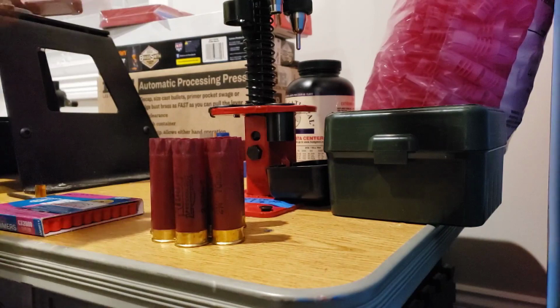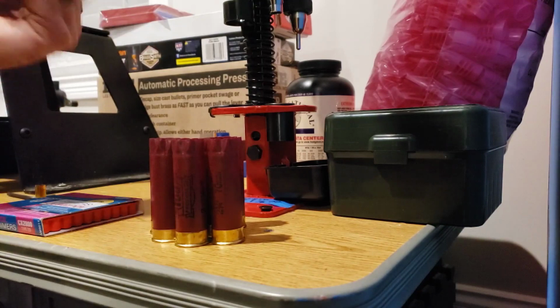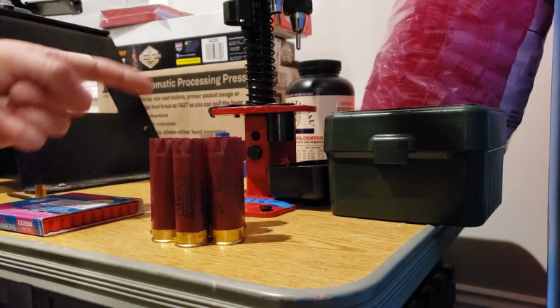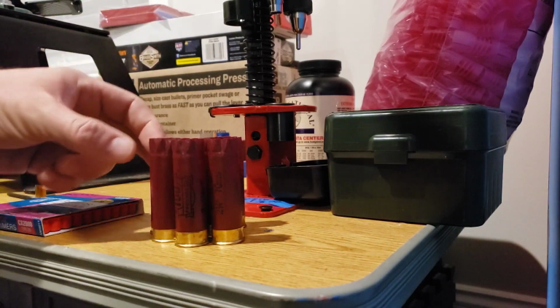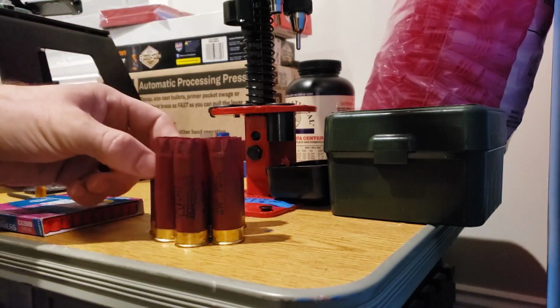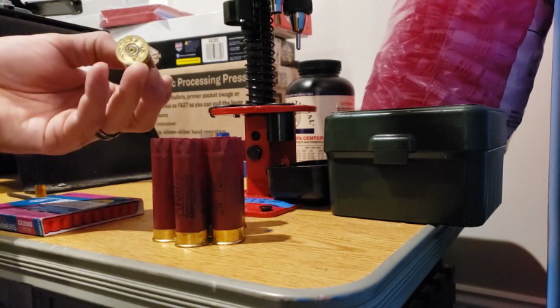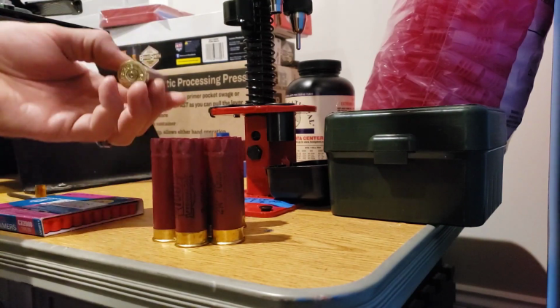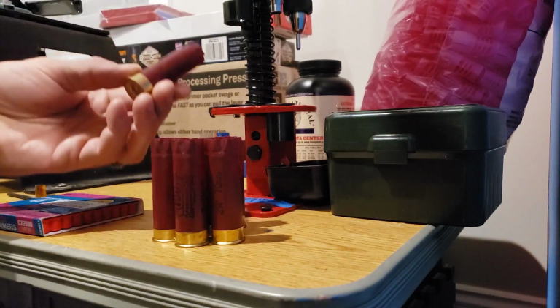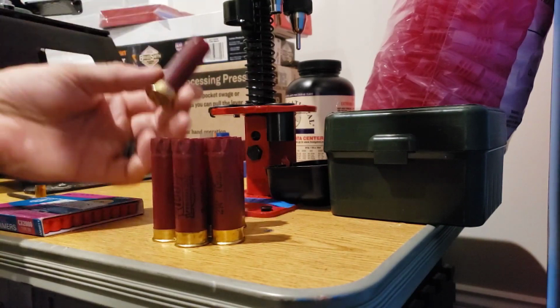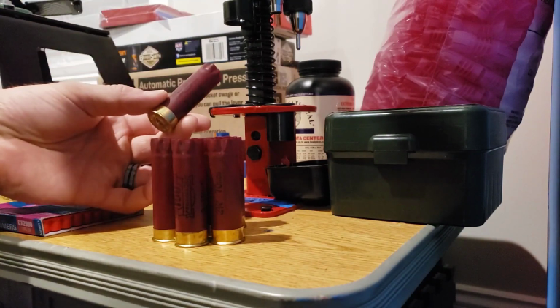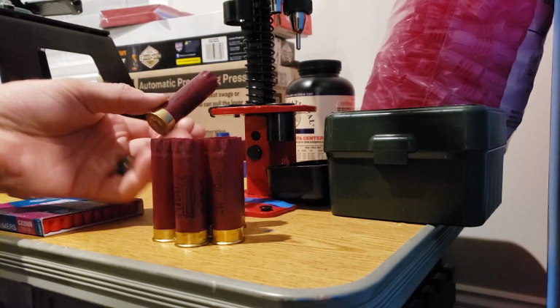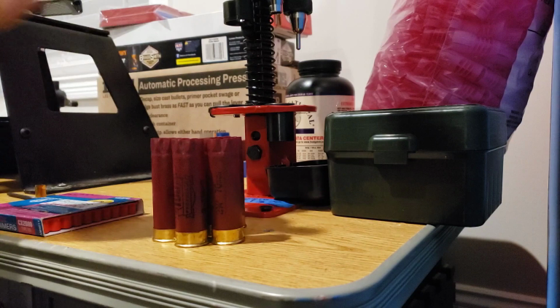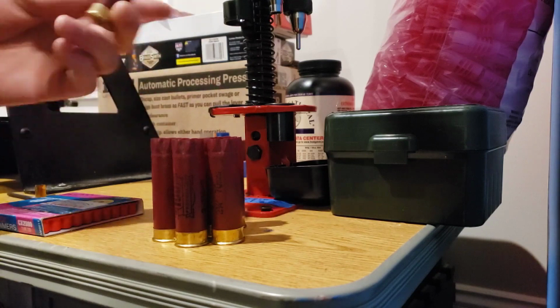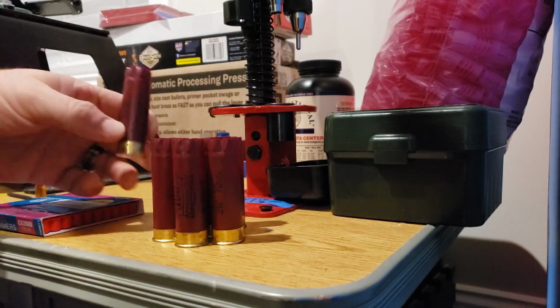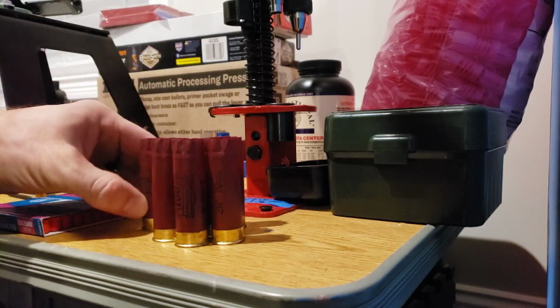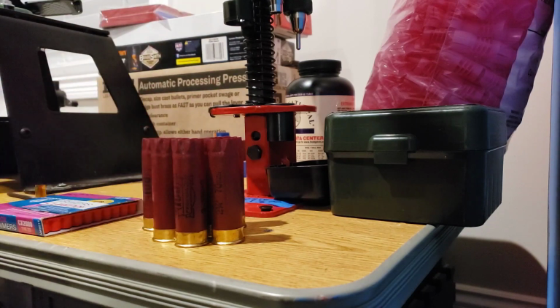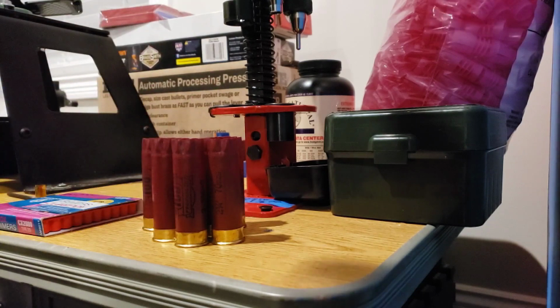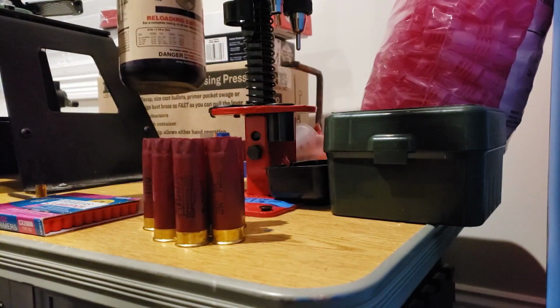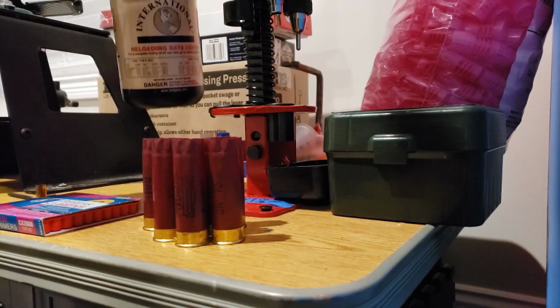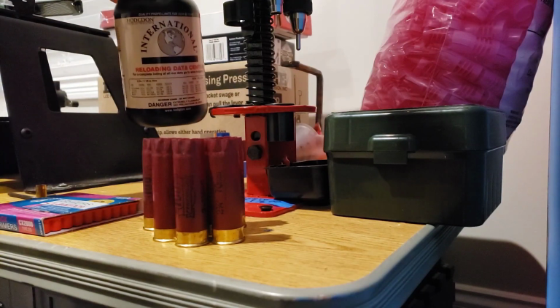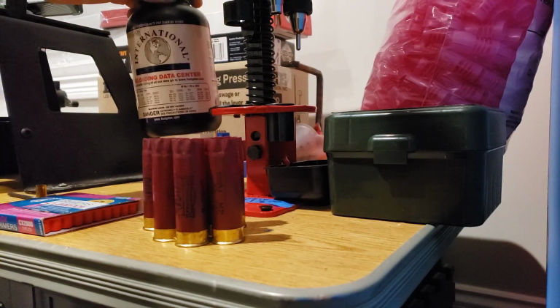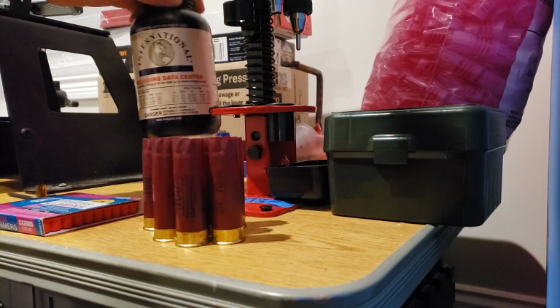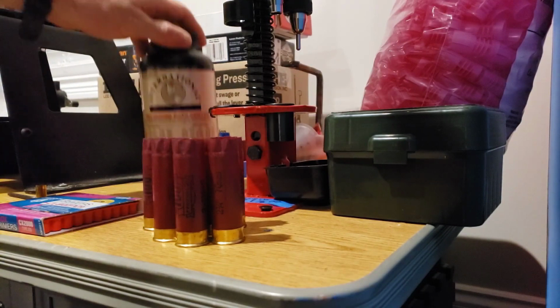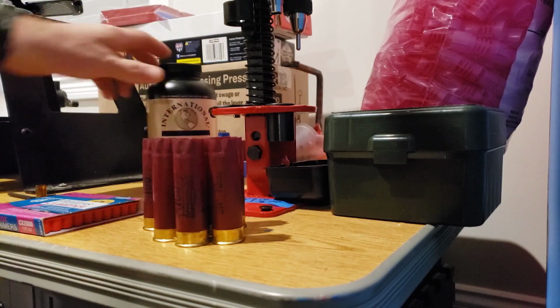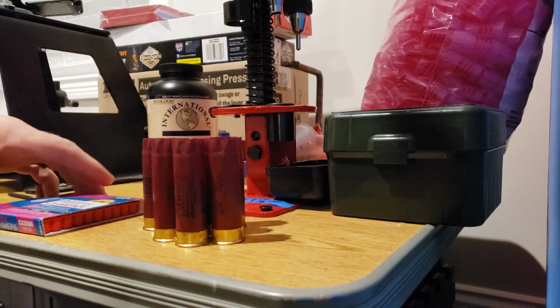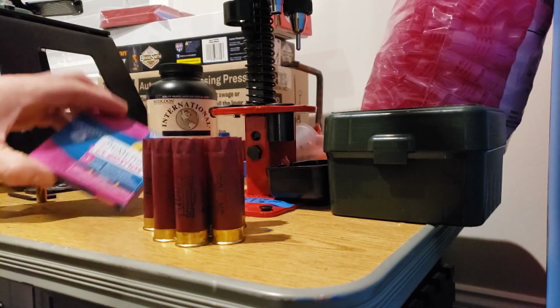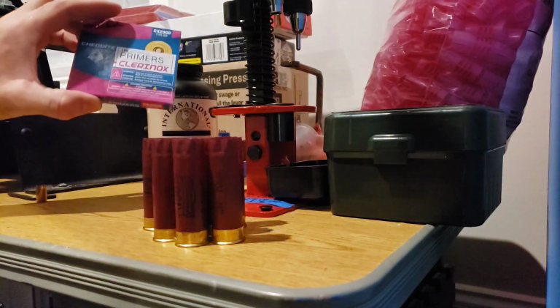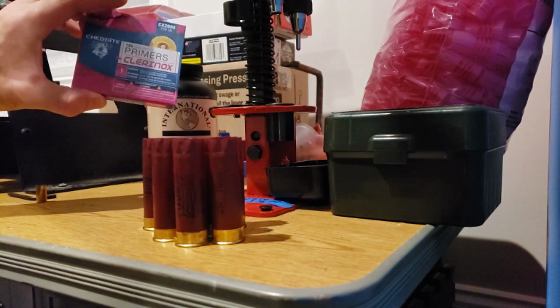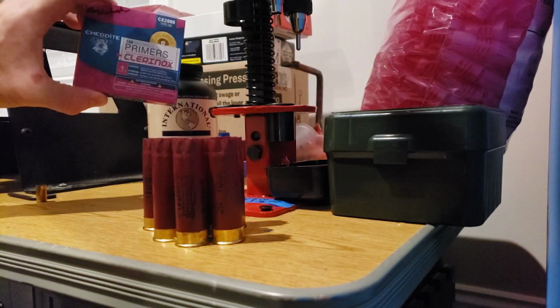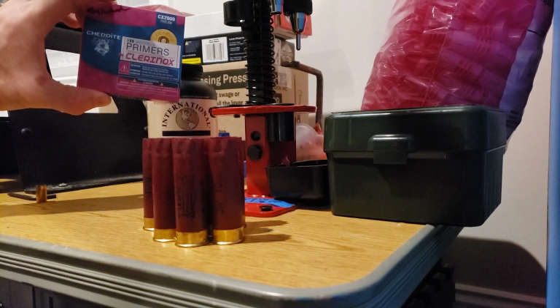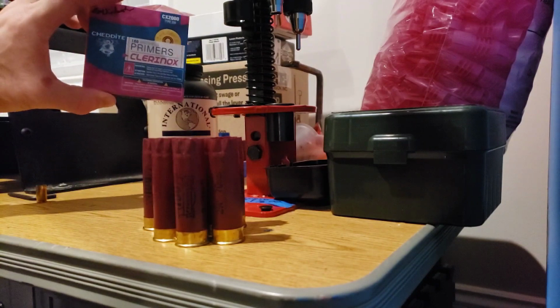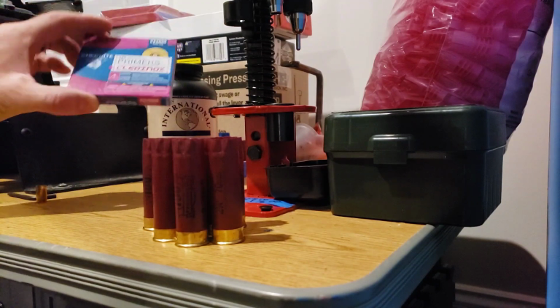Howdy folks, welcome back. Today we are just reloading some Federal 12-gauge hulls. We're on the MEC 600 Jr using some Hodgdon International Clays powder and we've got the Chedite primers of course.